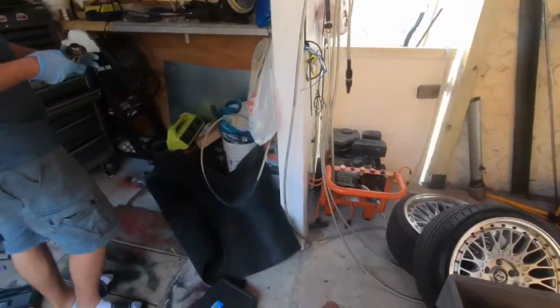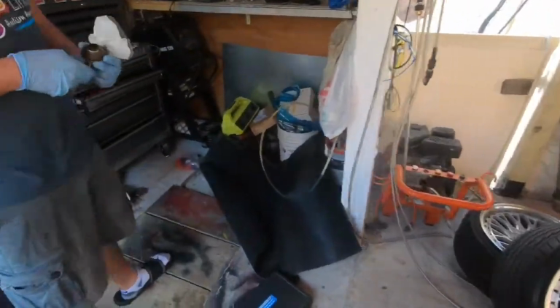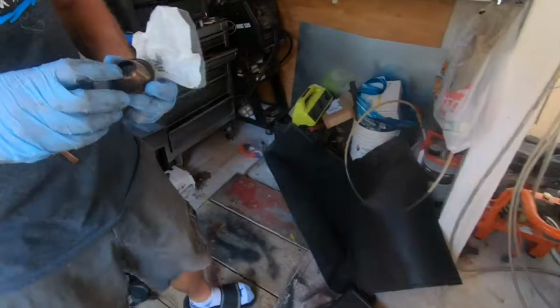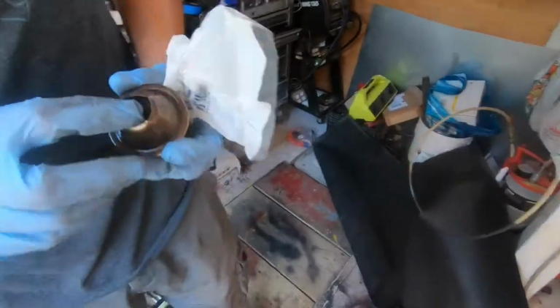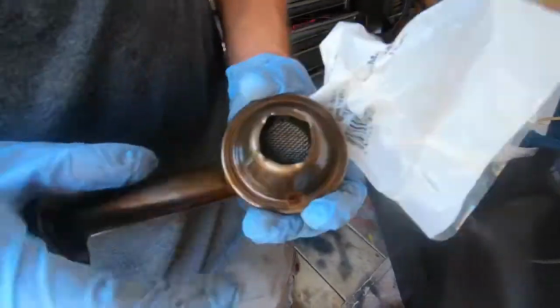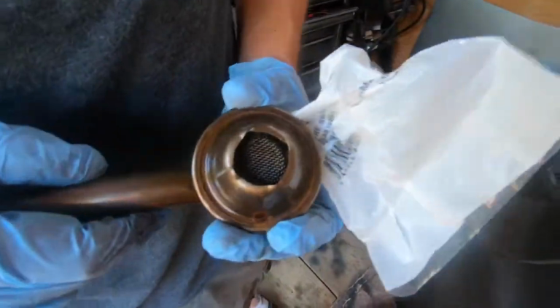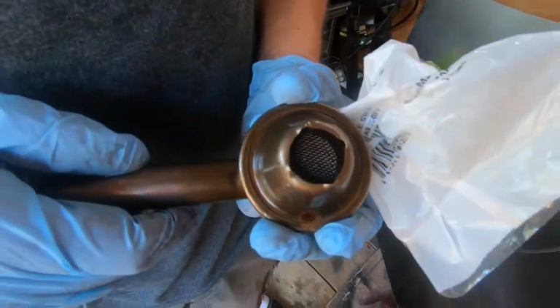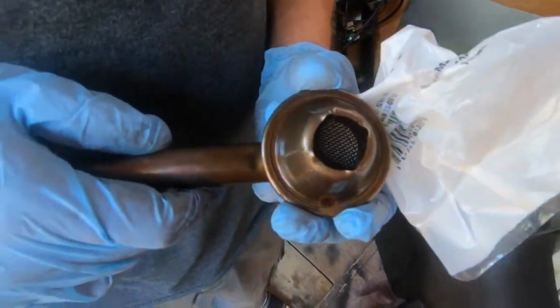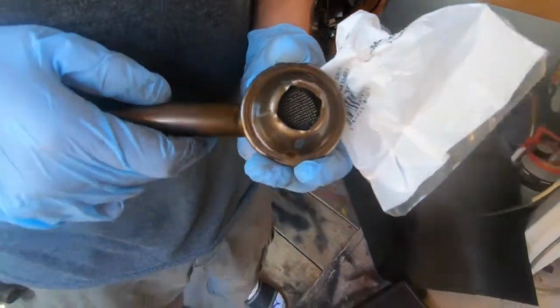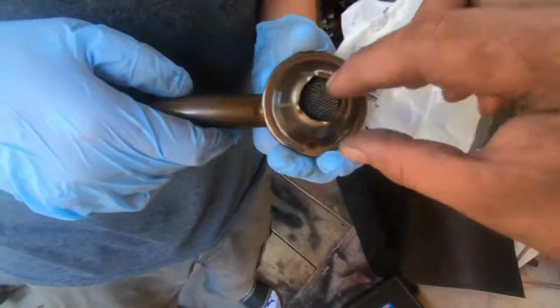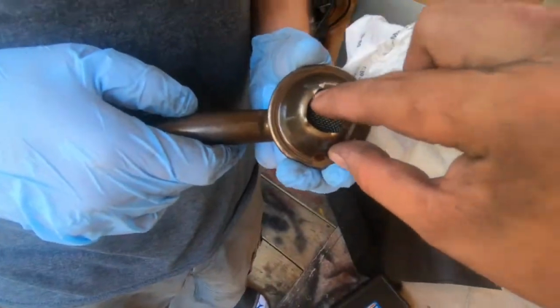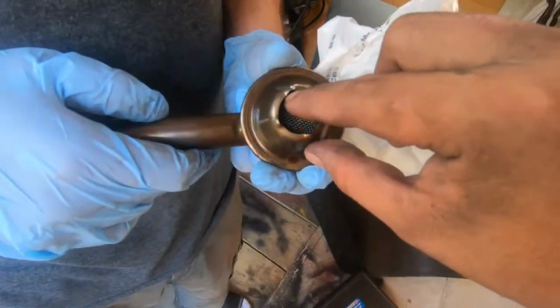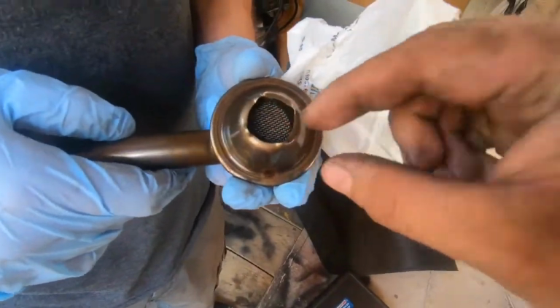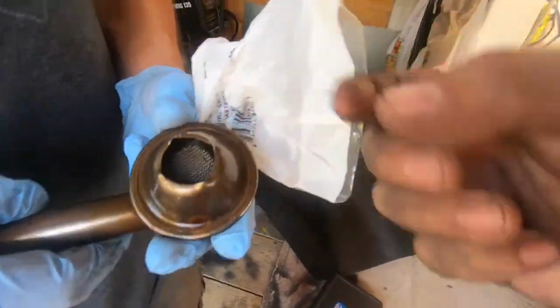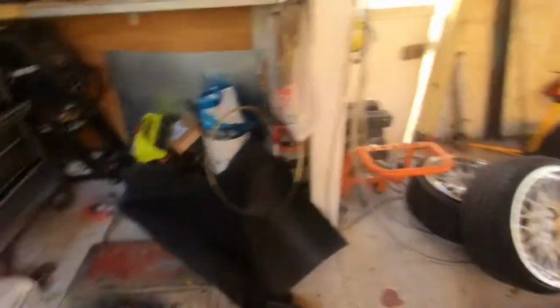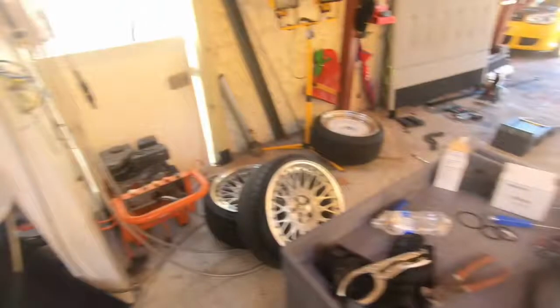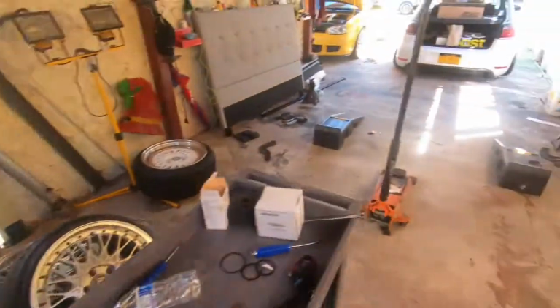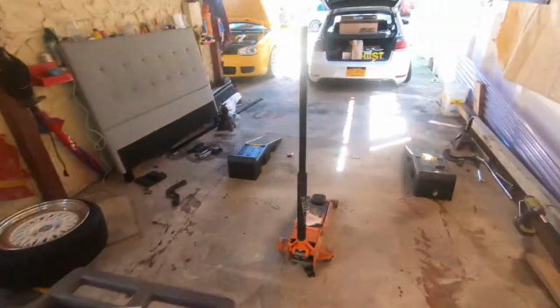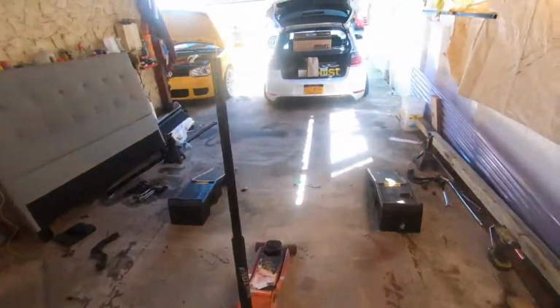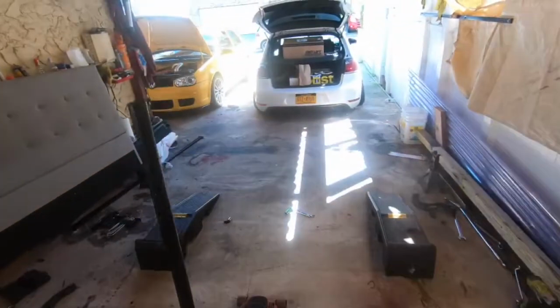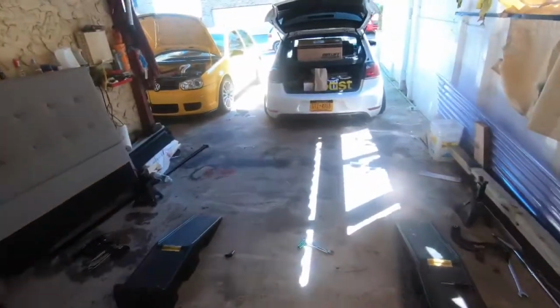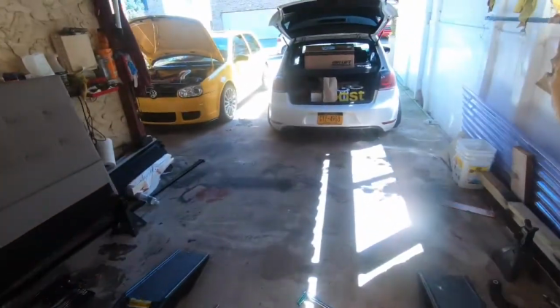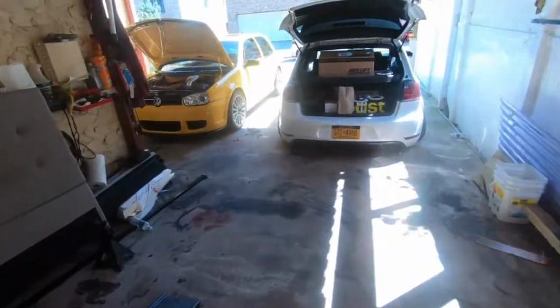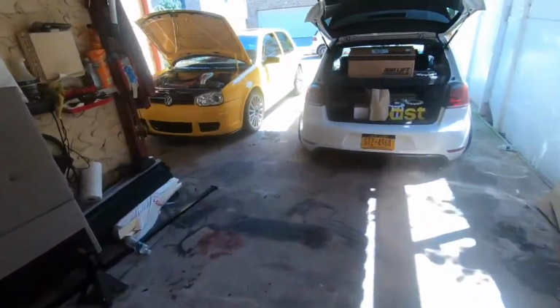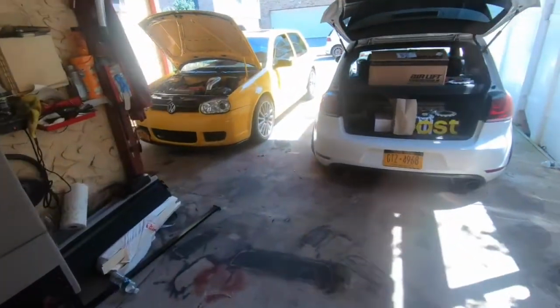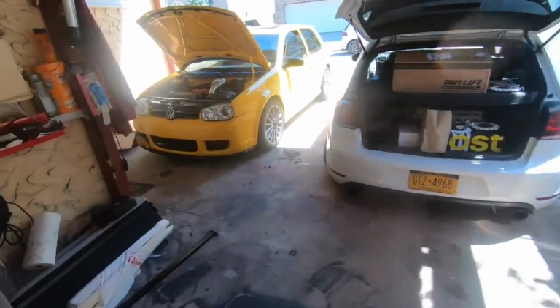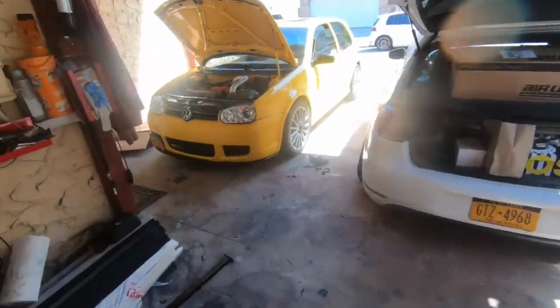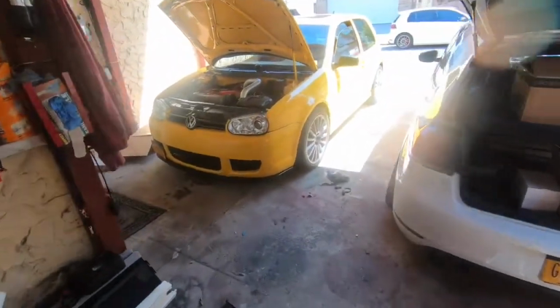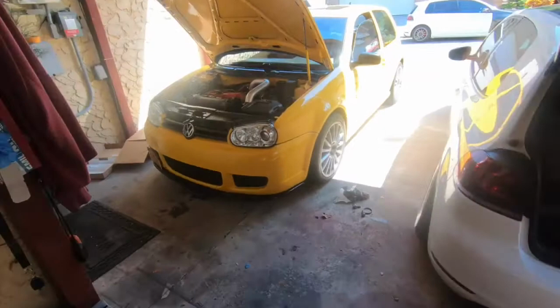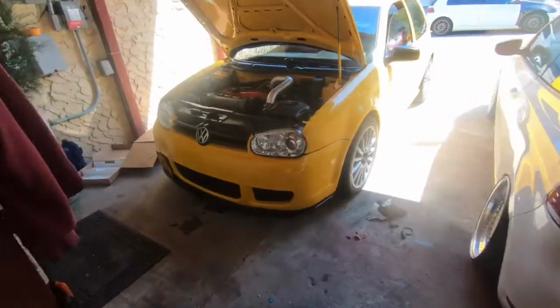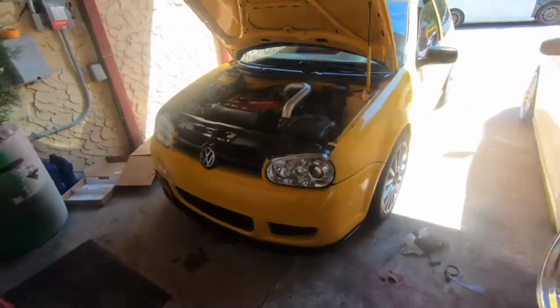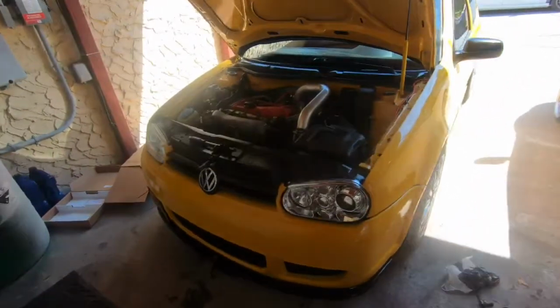This was pretty clean — it had some little particles in there. I told this guy before you start doing any of that, change the sensor first.